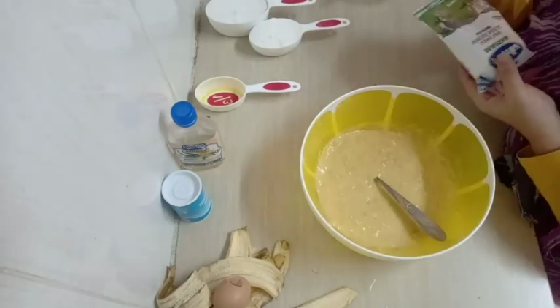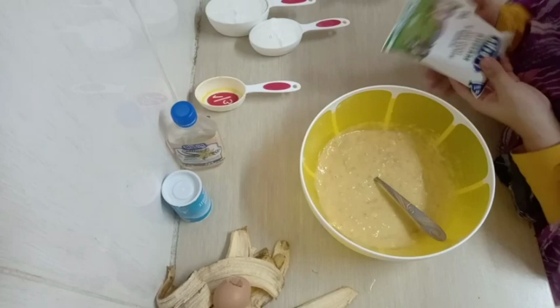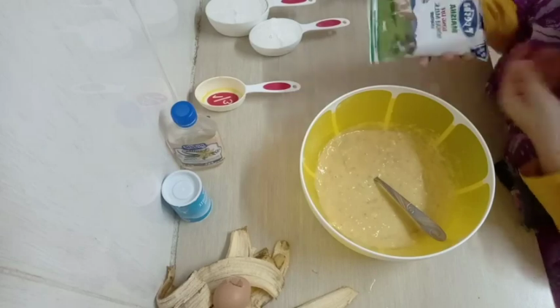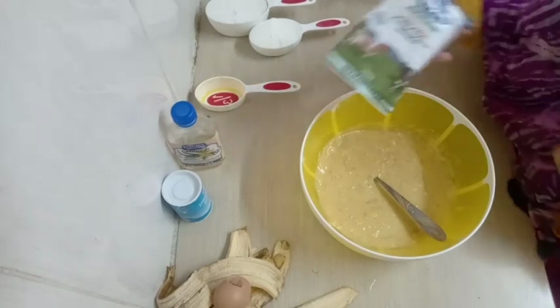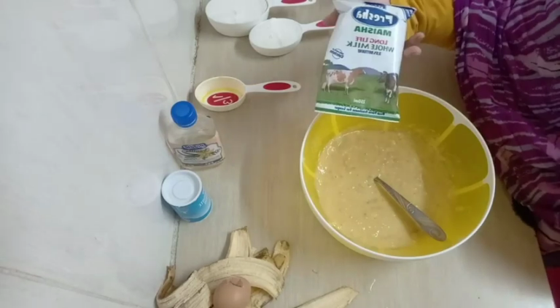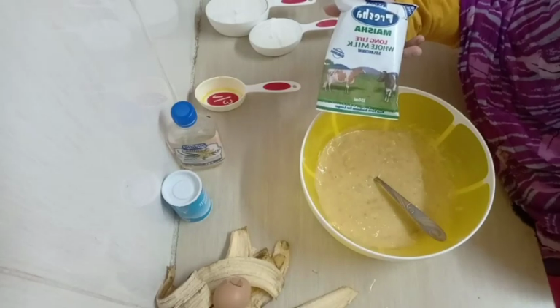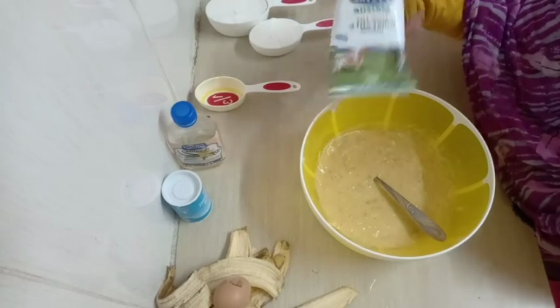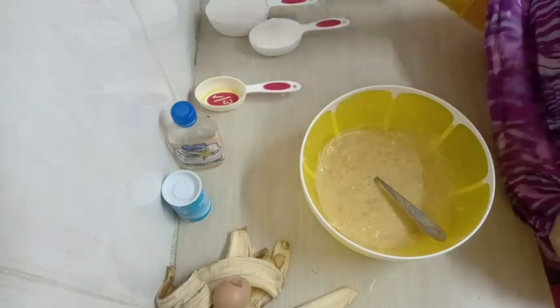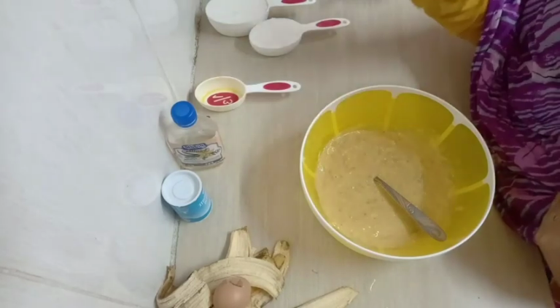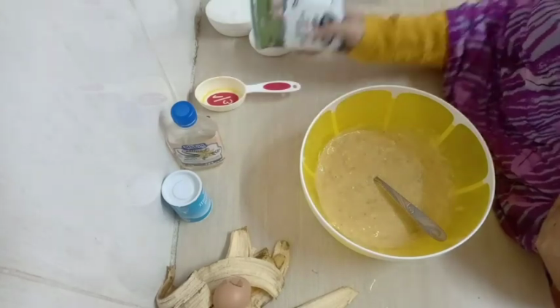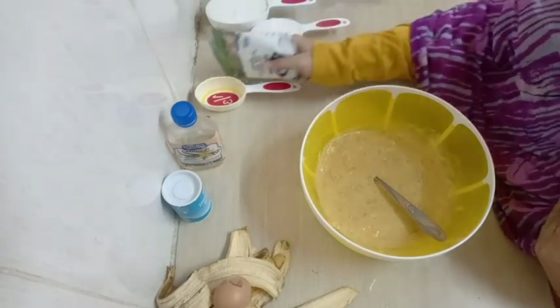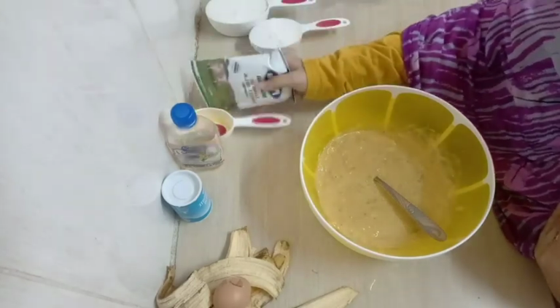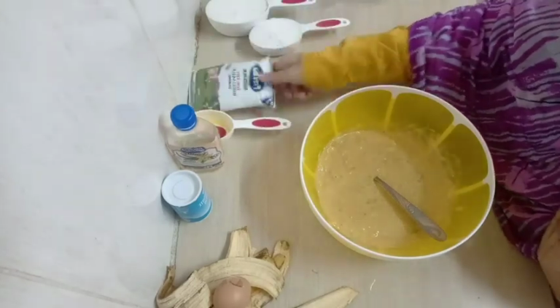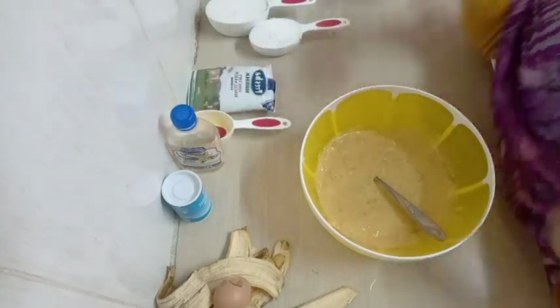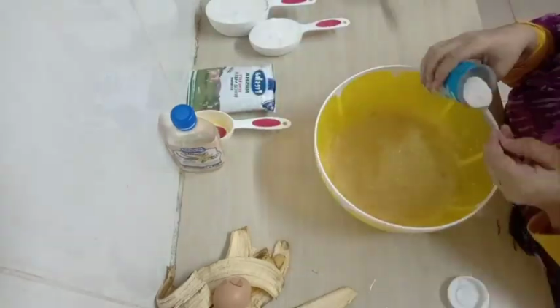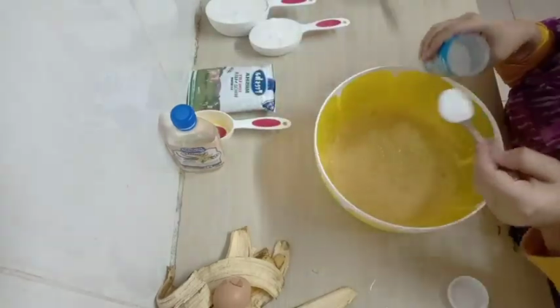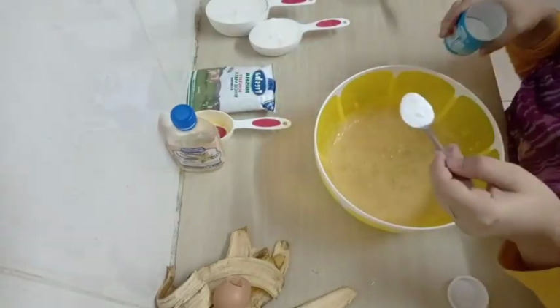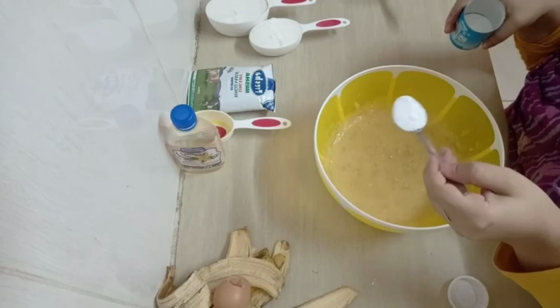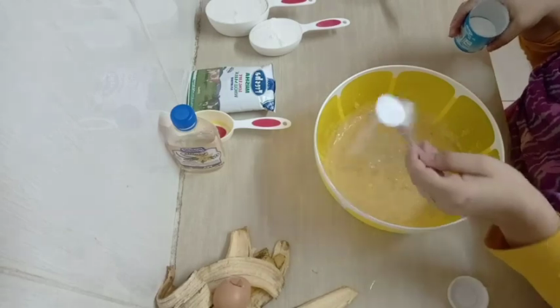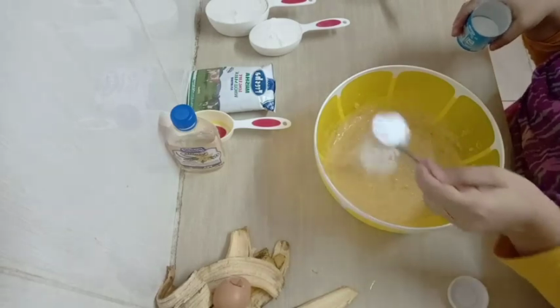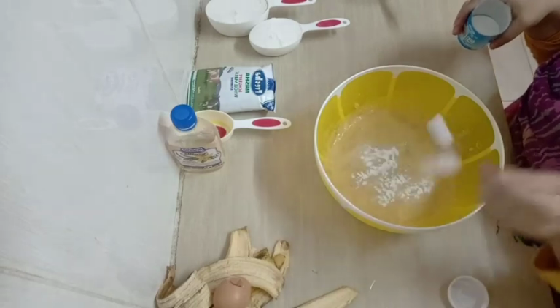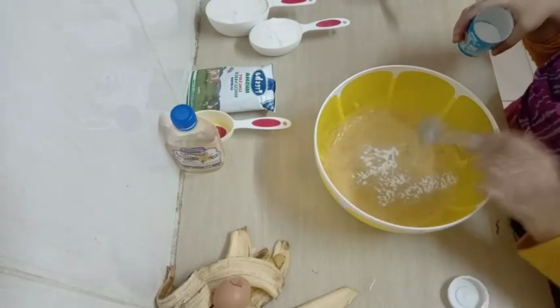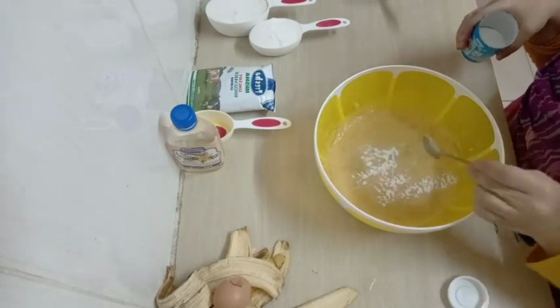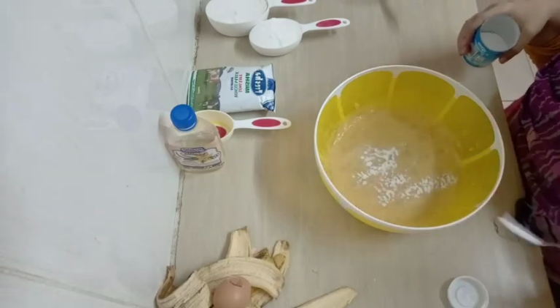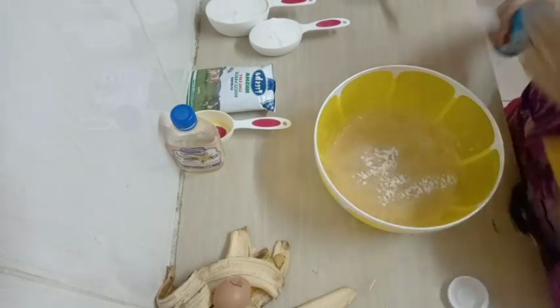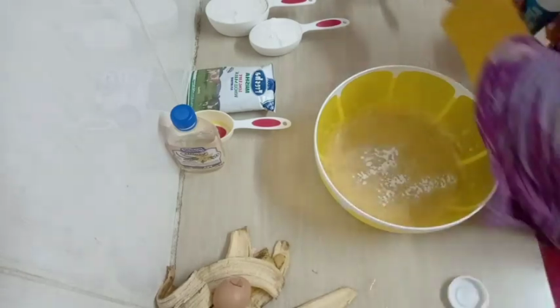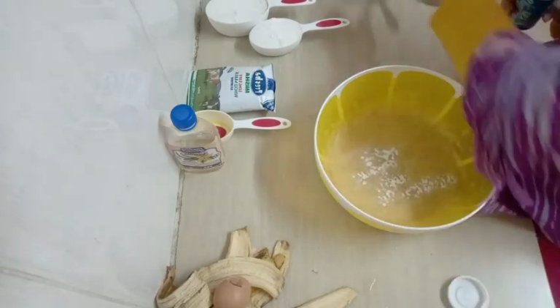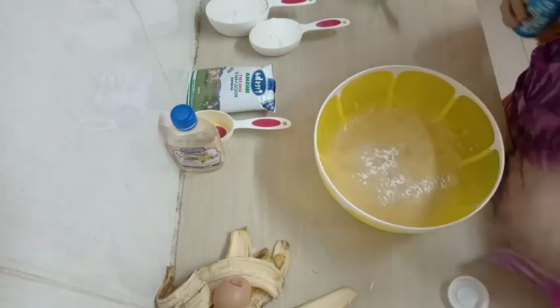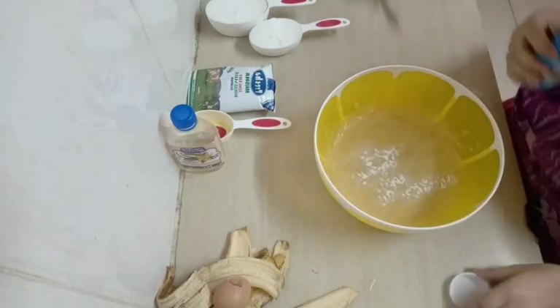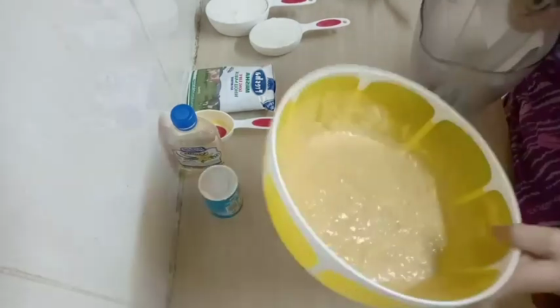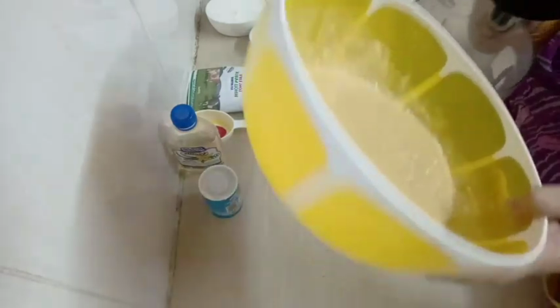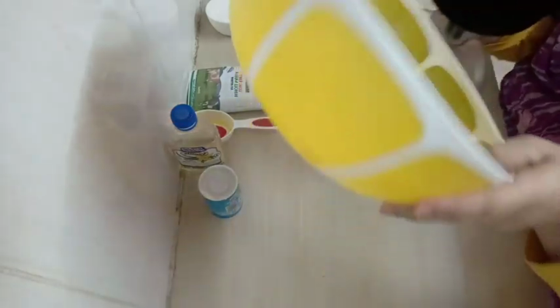I forgot to mention — you're going to need milk, but not too much, just about half a cup of milk. Now I'm adding my baking soda, one teaspoon of baking soda.